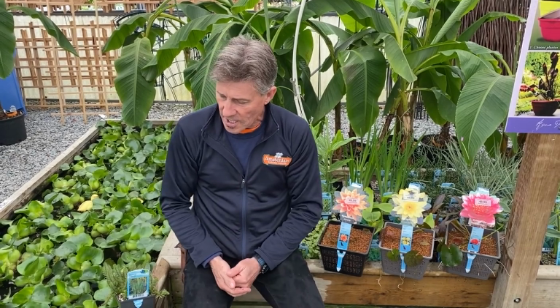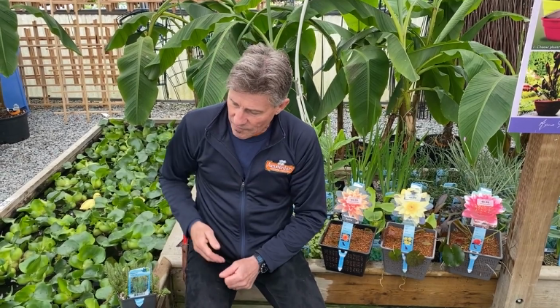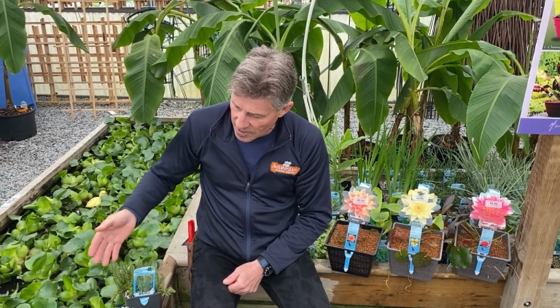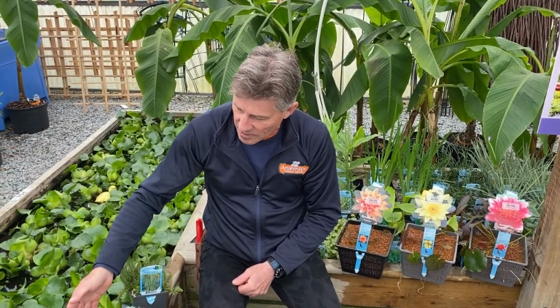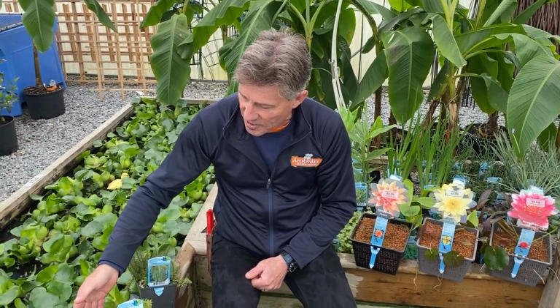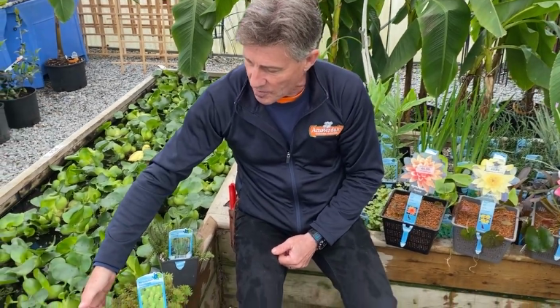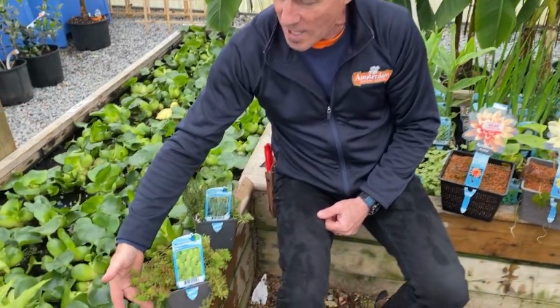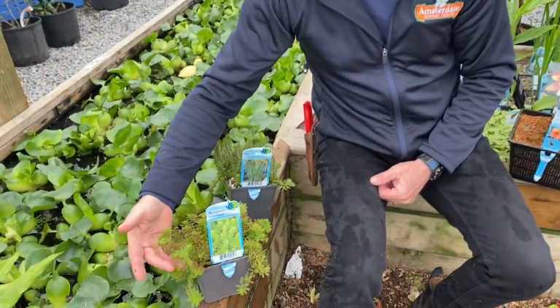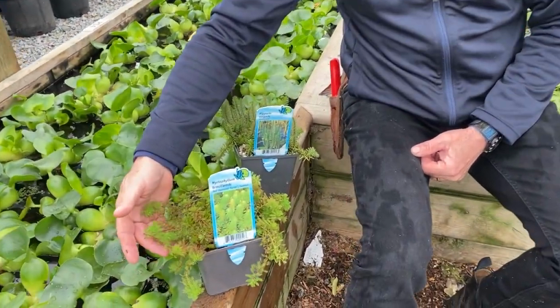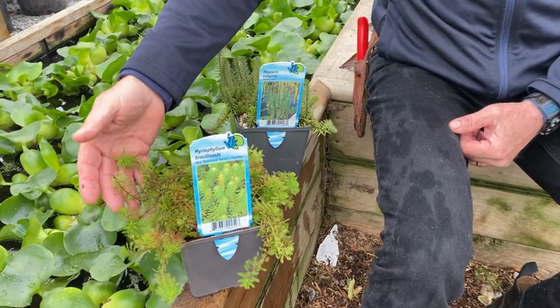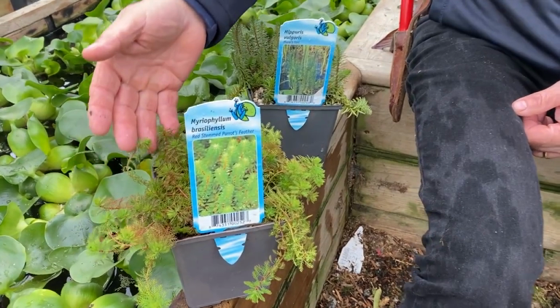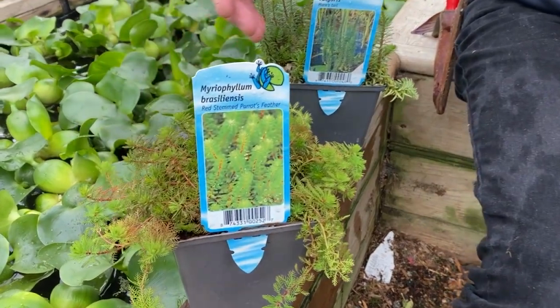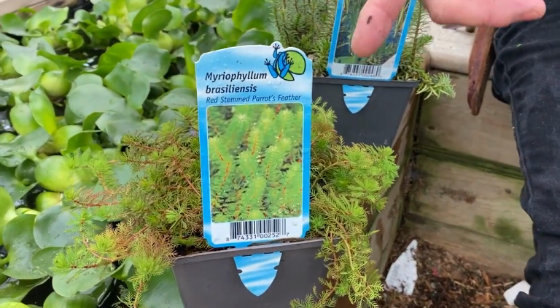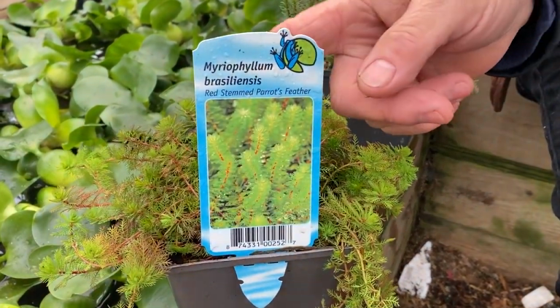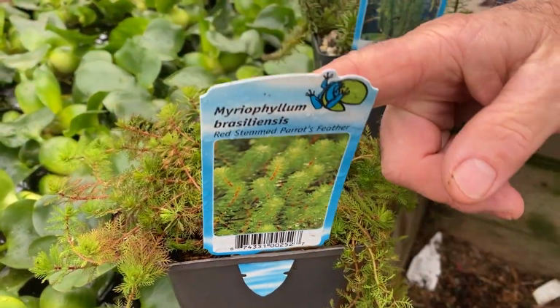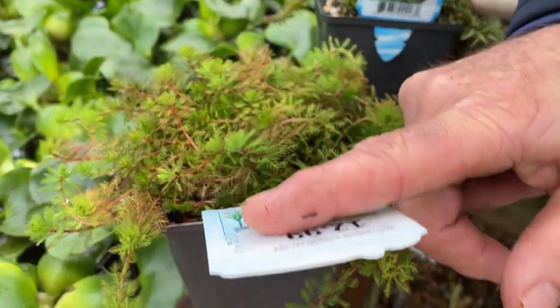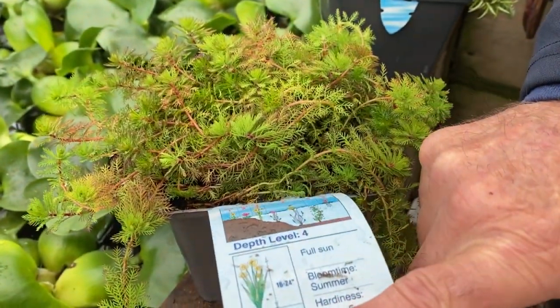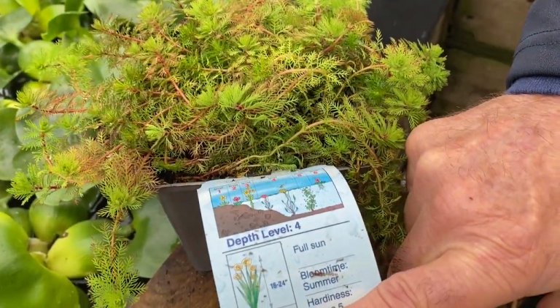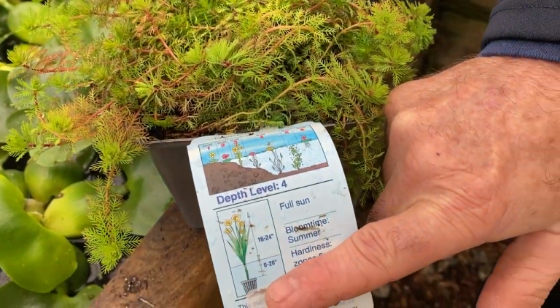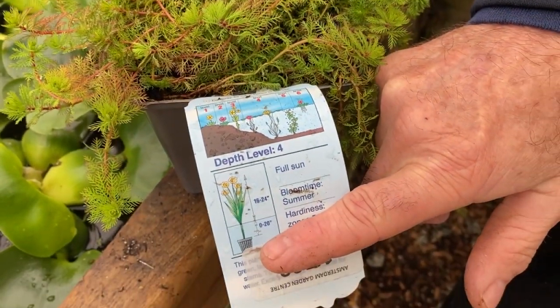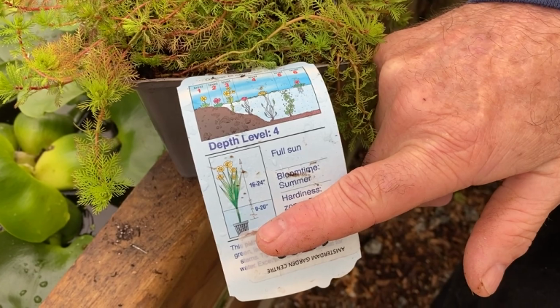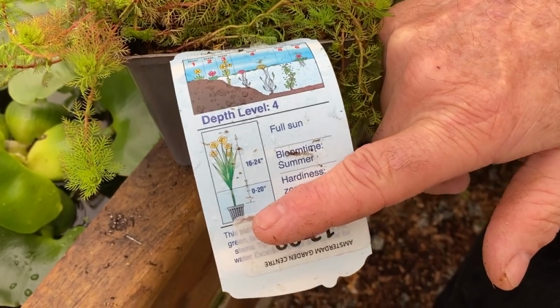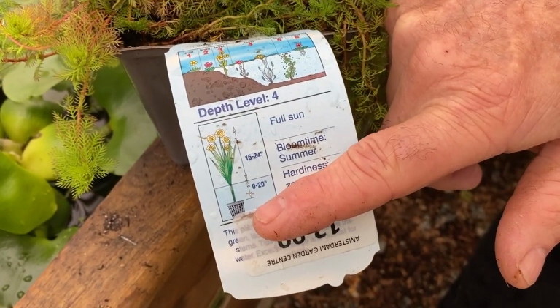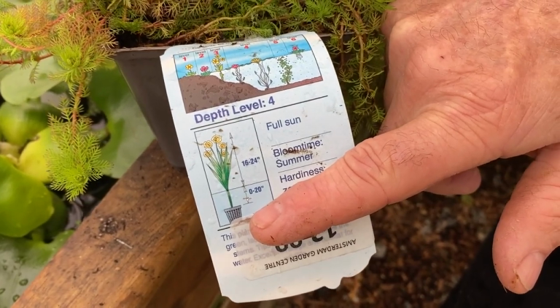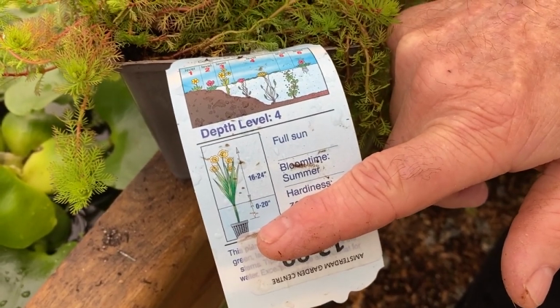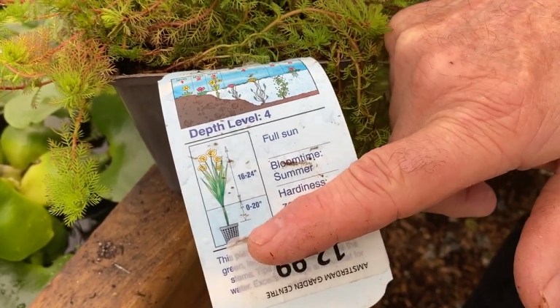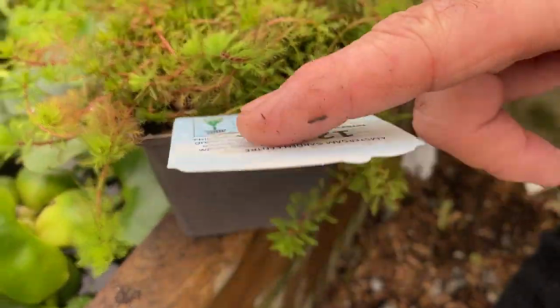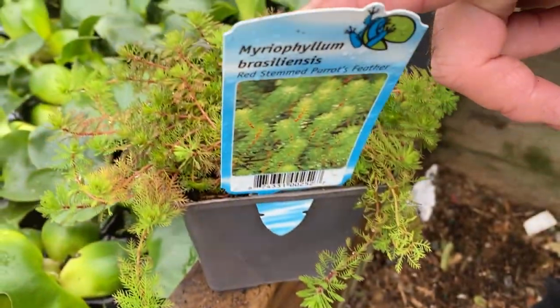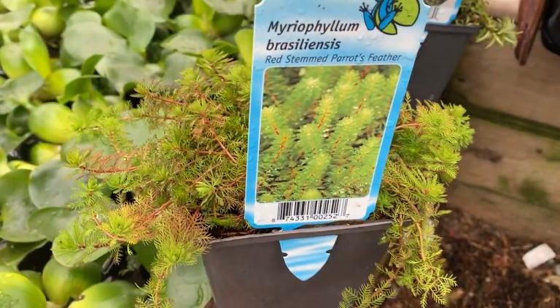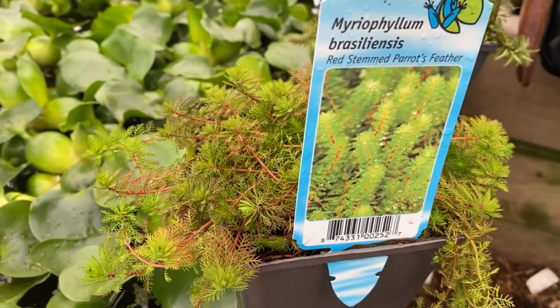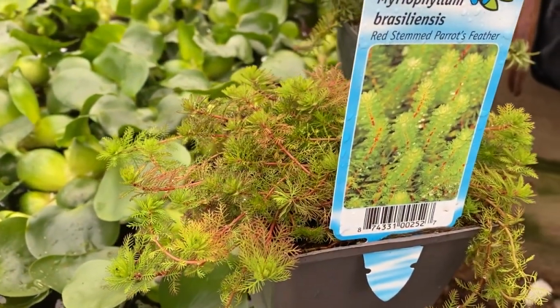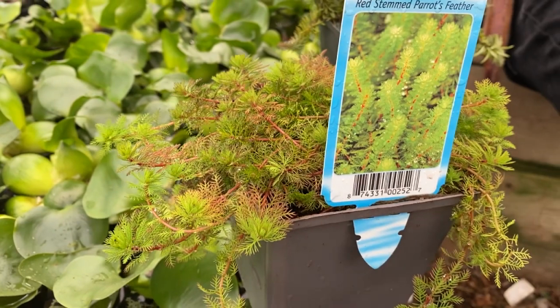We have the lovely parrot's feather here with its red stems that can go 20 inches down below, and then it'll grow right up to the surface and keep growing right along the pond surface. The fish love to play in this particular plant.